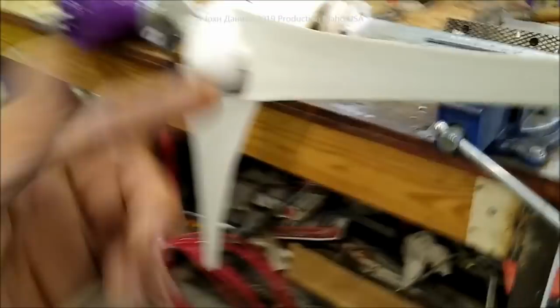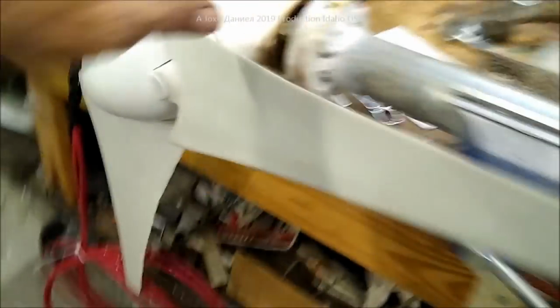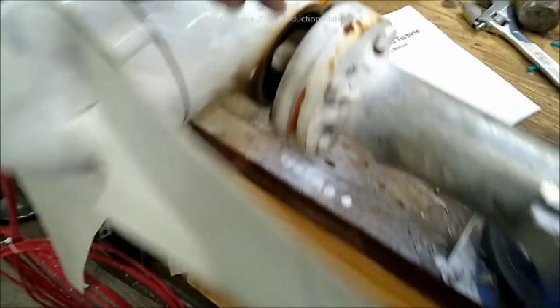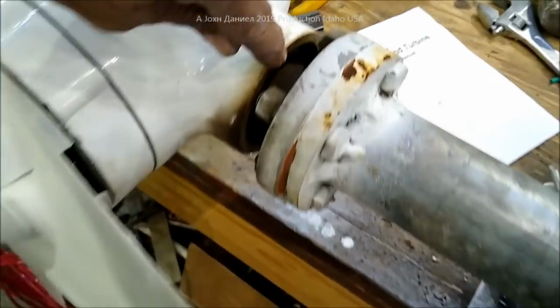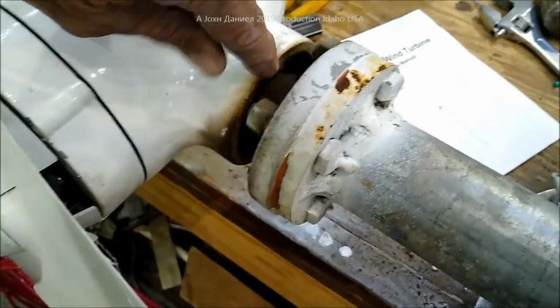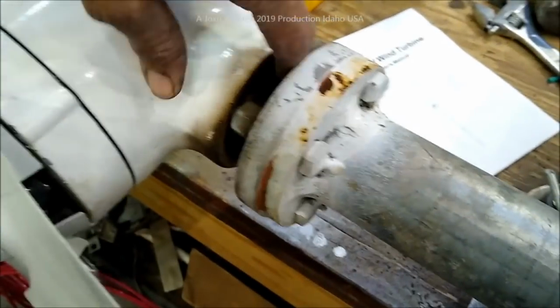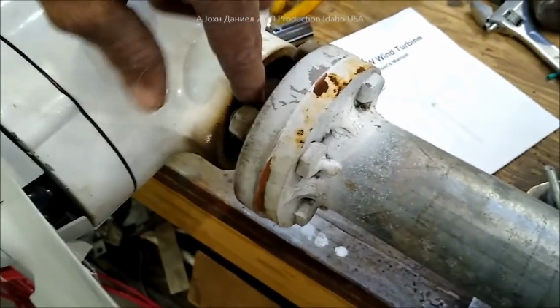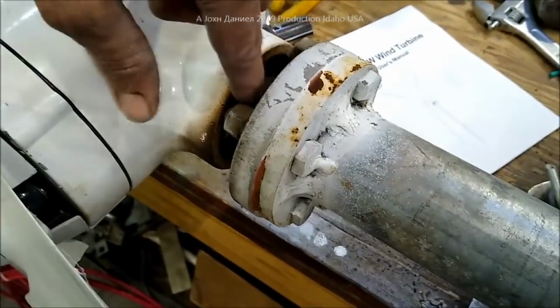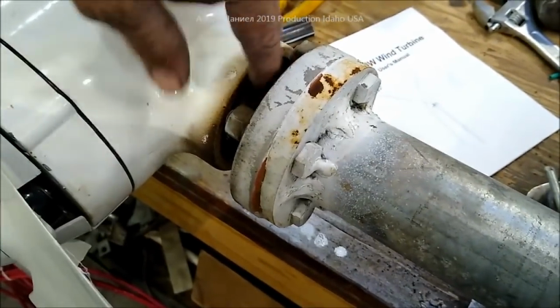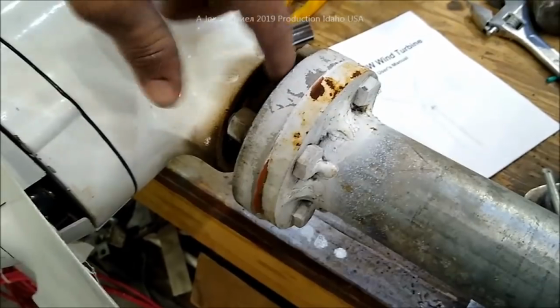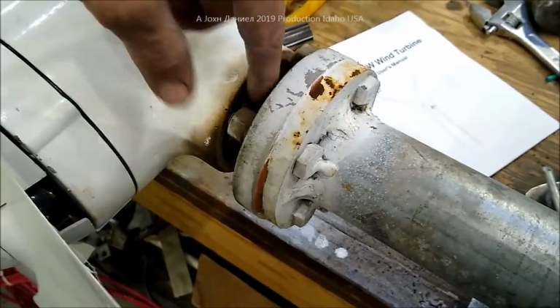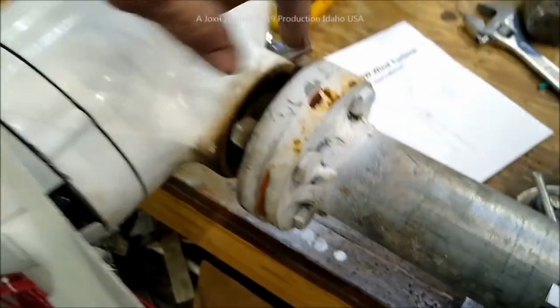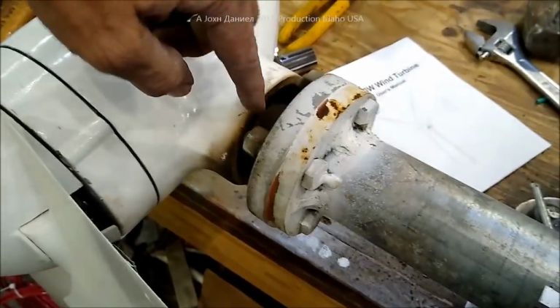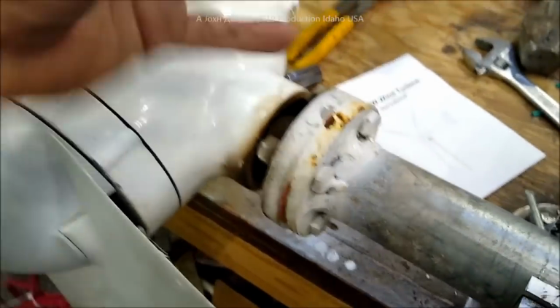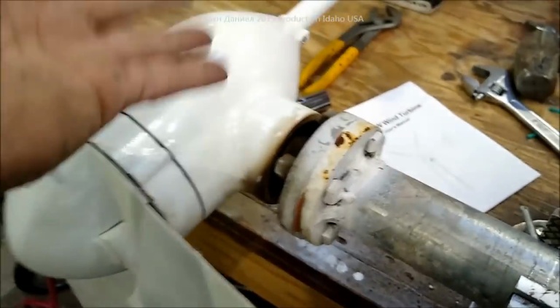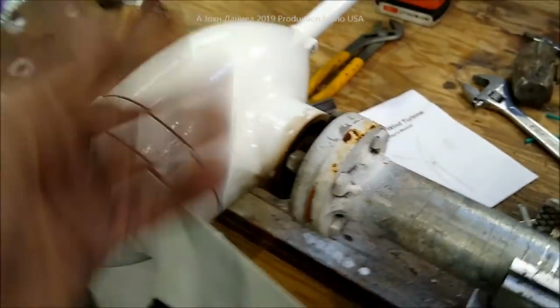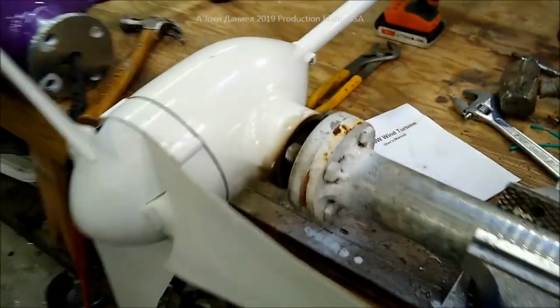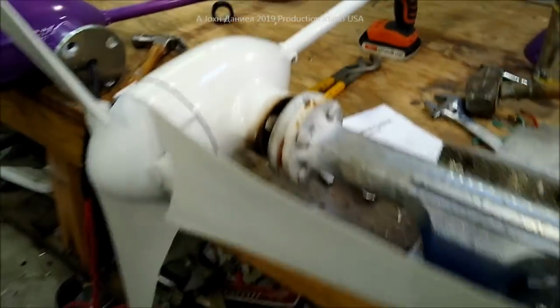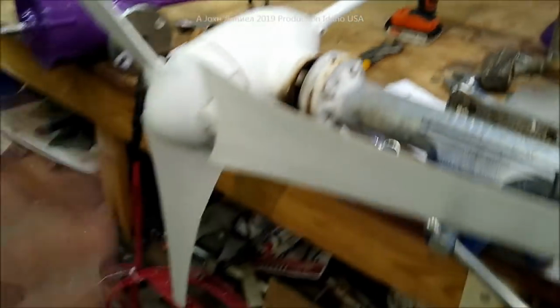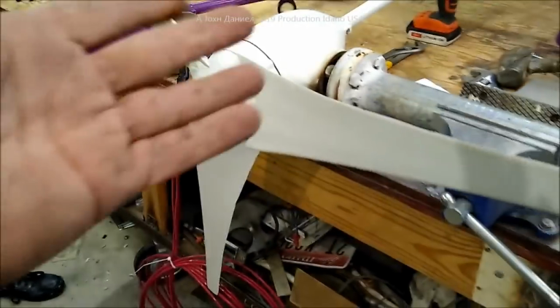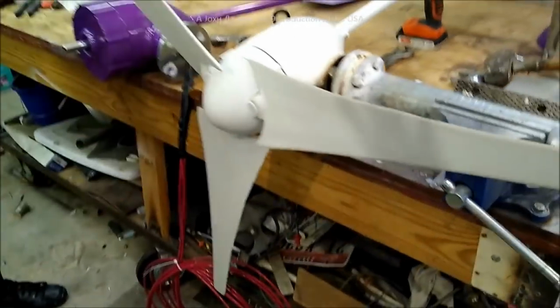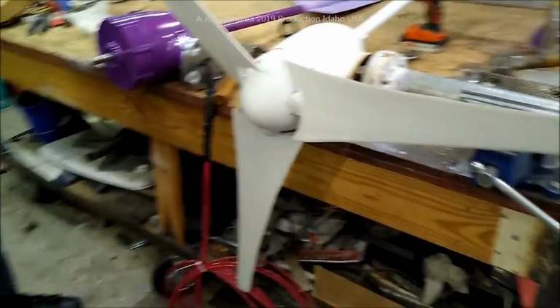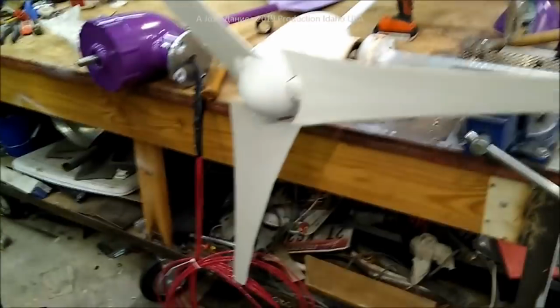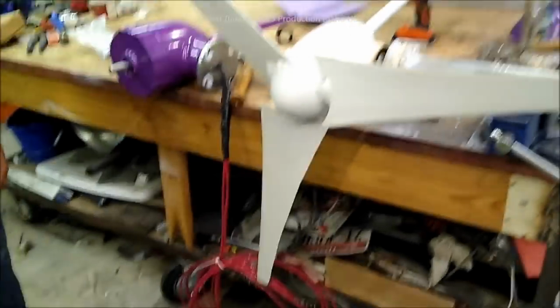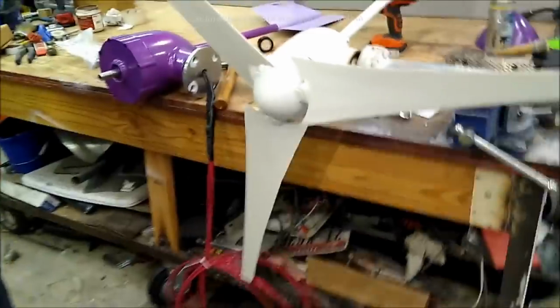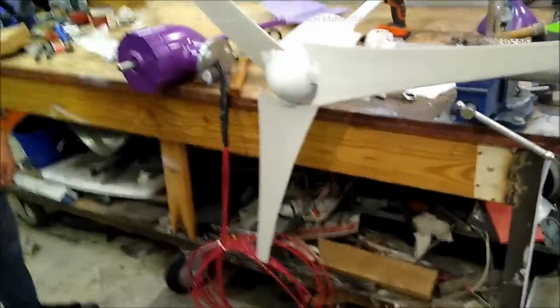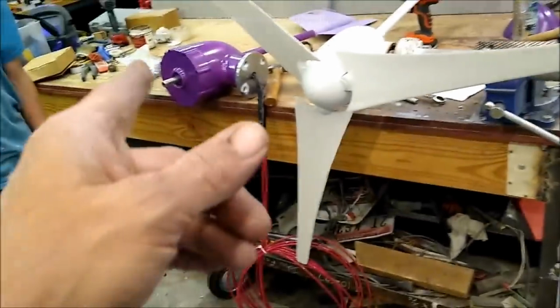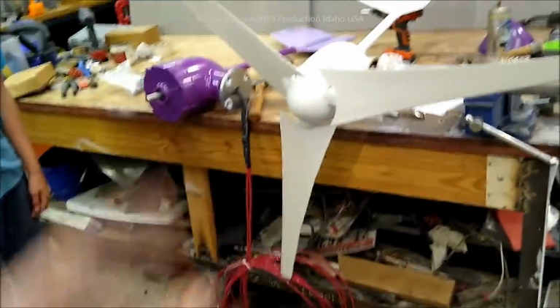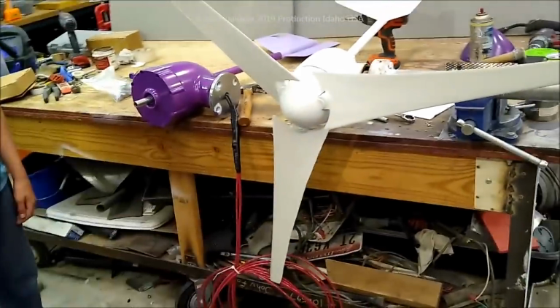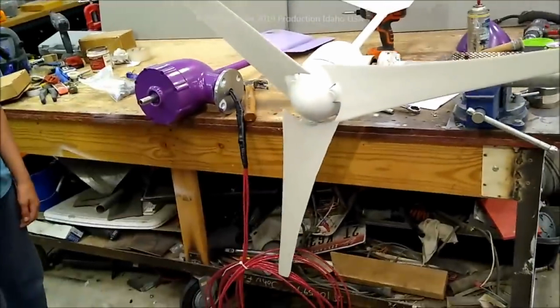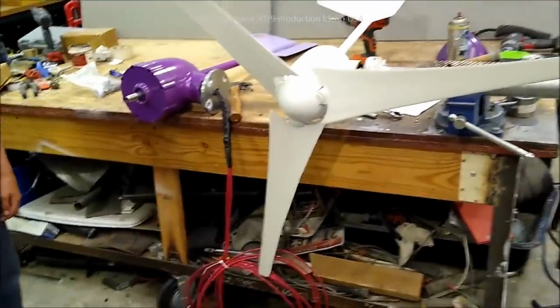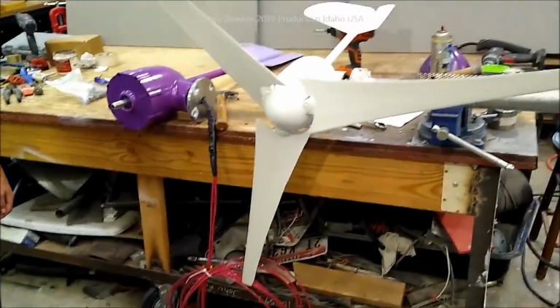If you wonder what this is — I actually packed grease in it to keep moisture out, because I didn't know if it was going to be any good. It's been fine, no problems at all. Alright, let's go — we're going to get that one on the roof.